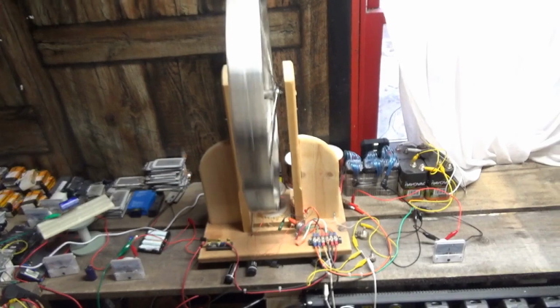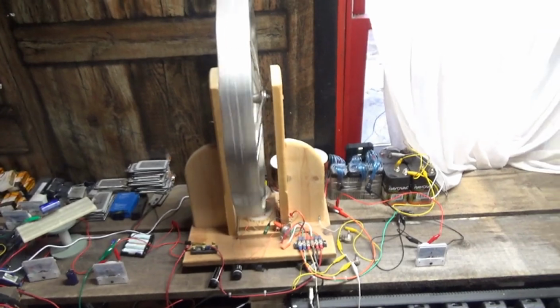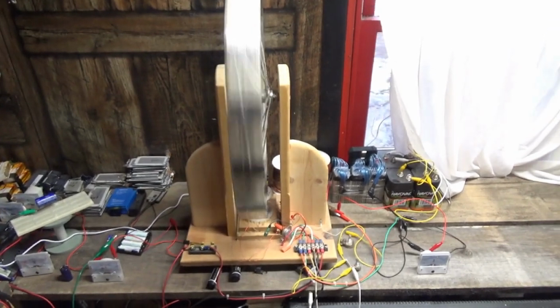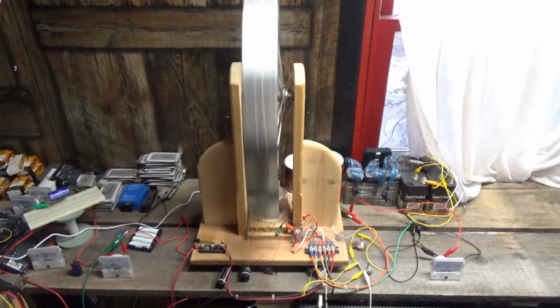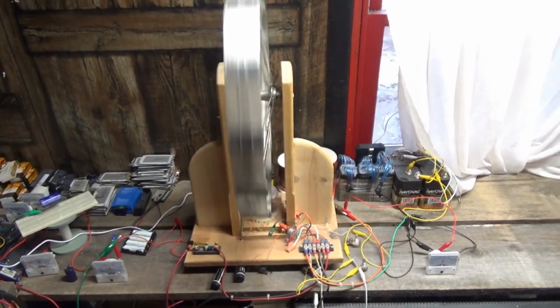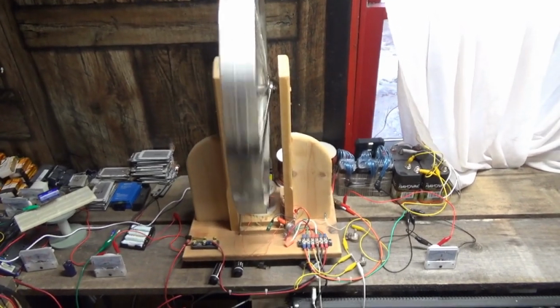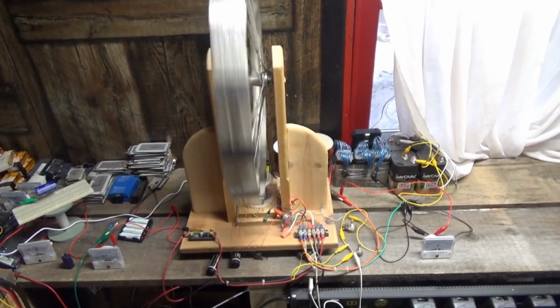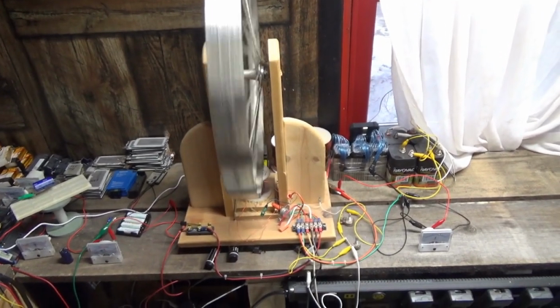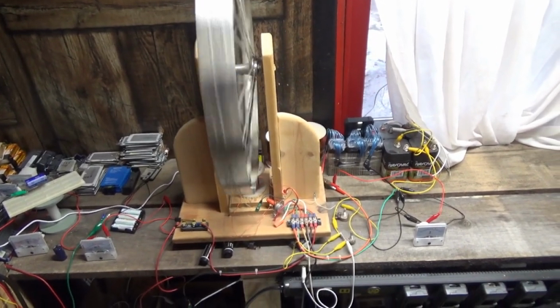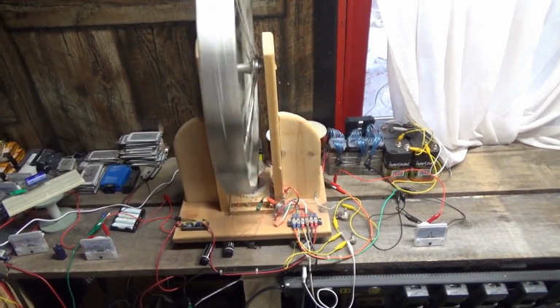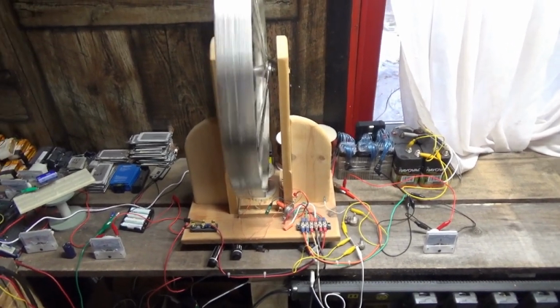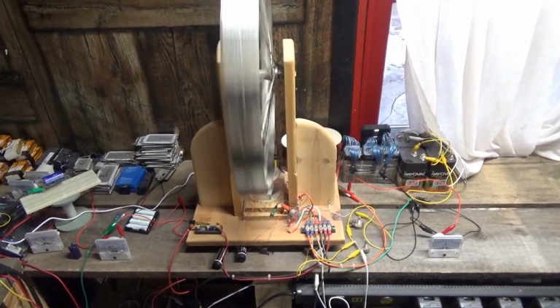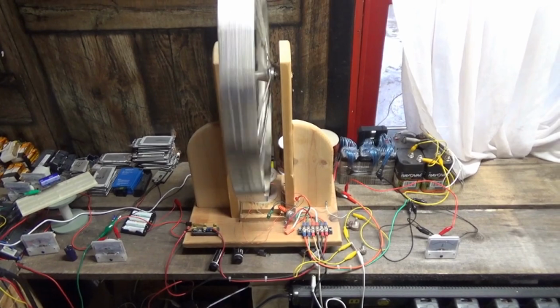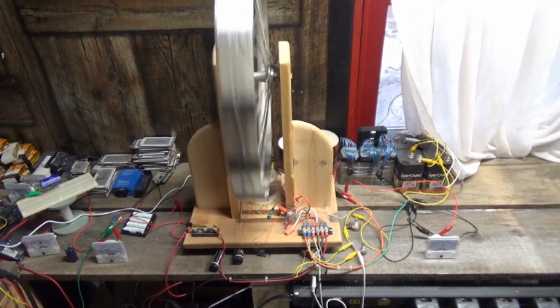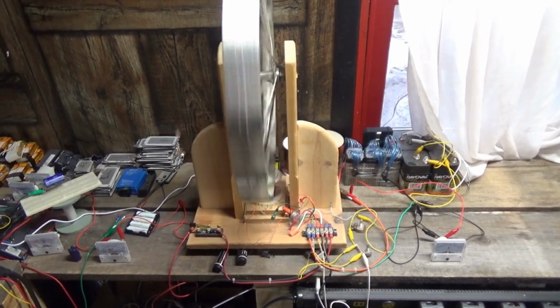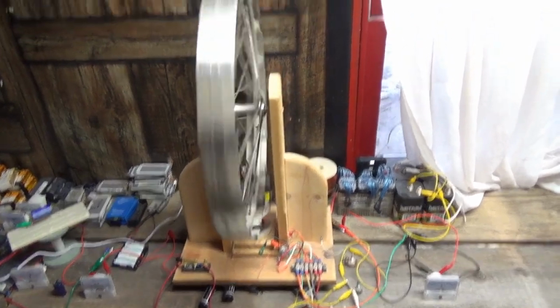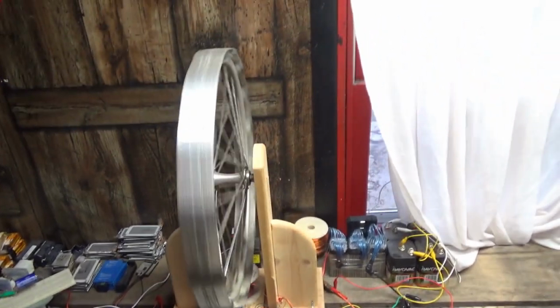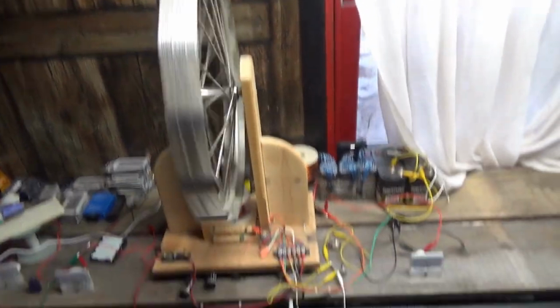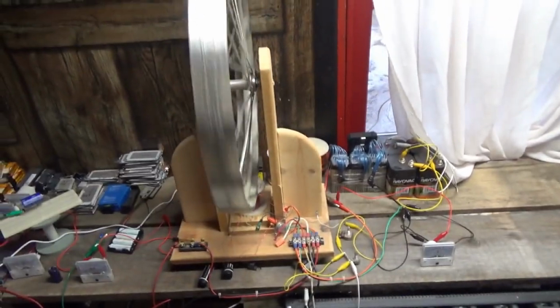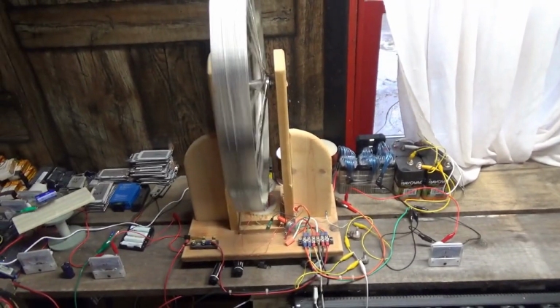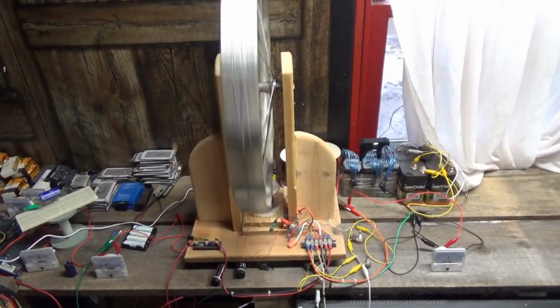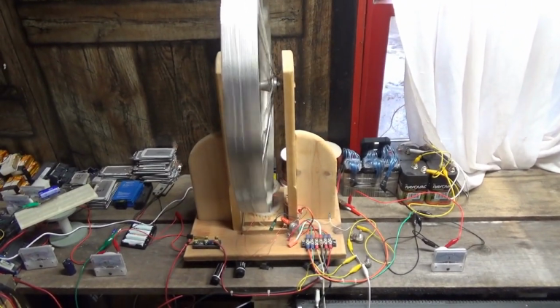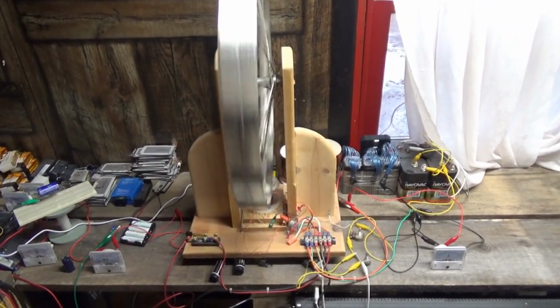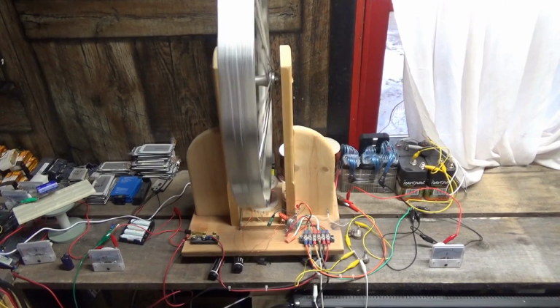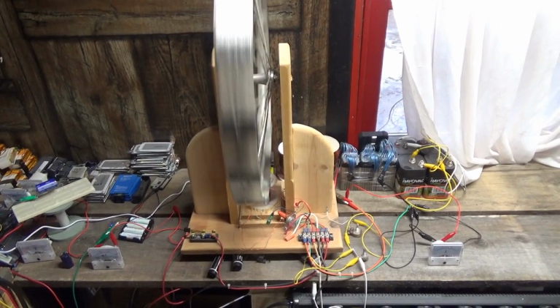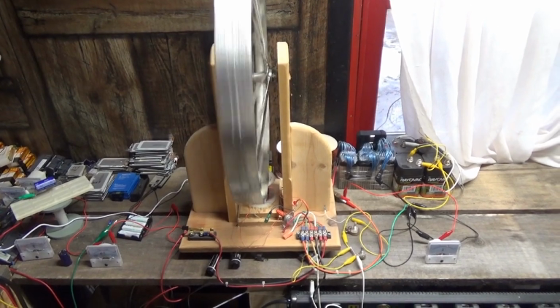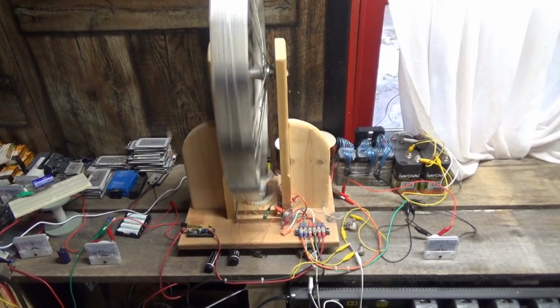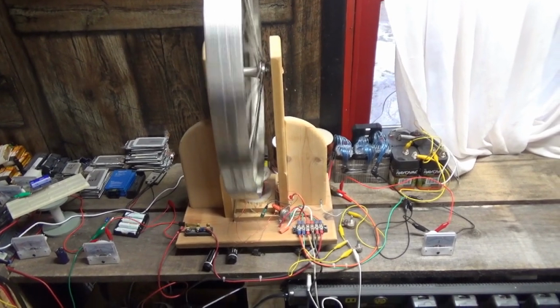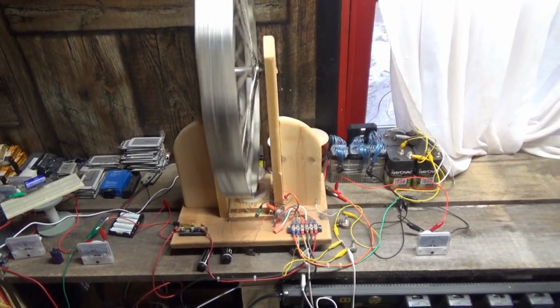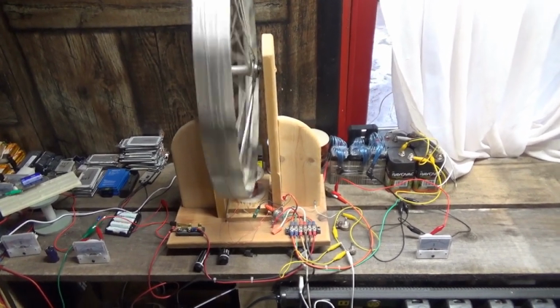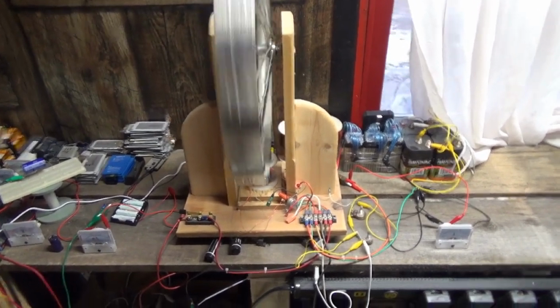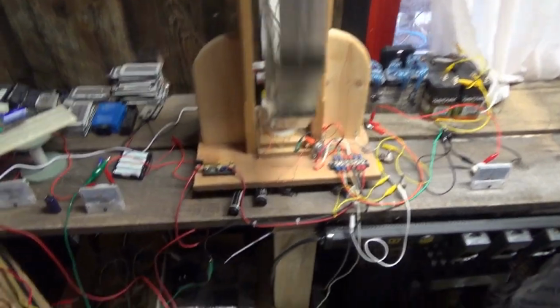Hey guys, Troy from the Do-It-Yourself World Electronics. I'm up in the office today and I got the Bedini motor running, but there's something unique going on here, something very unusual, and I wanted to share it with you.